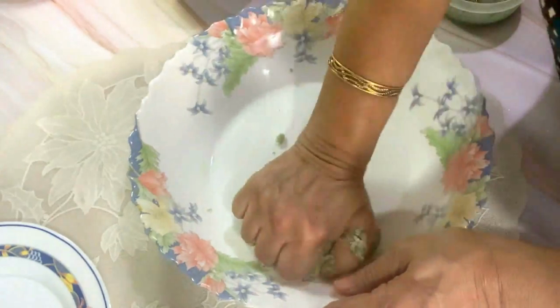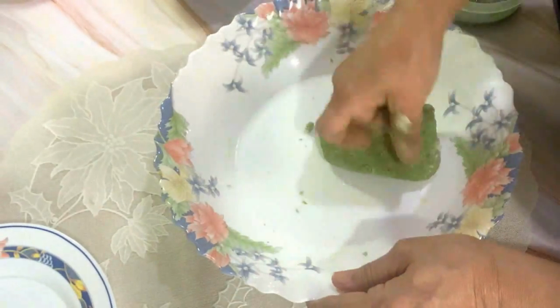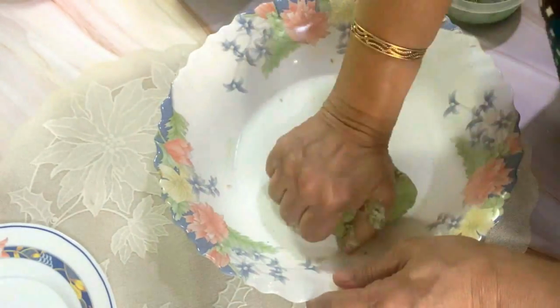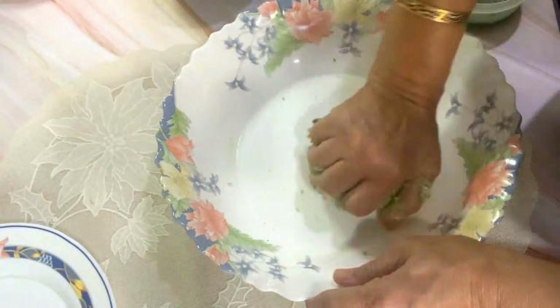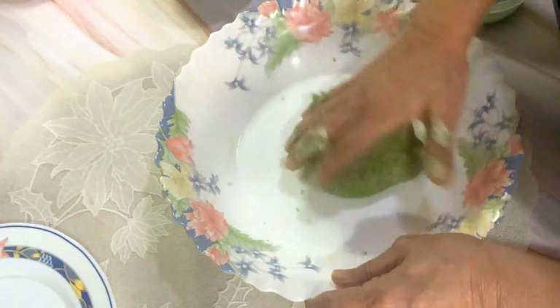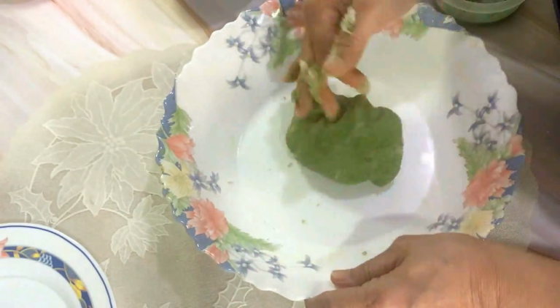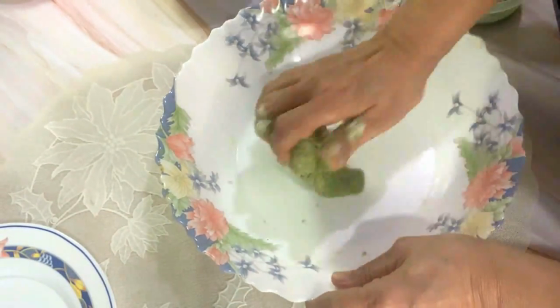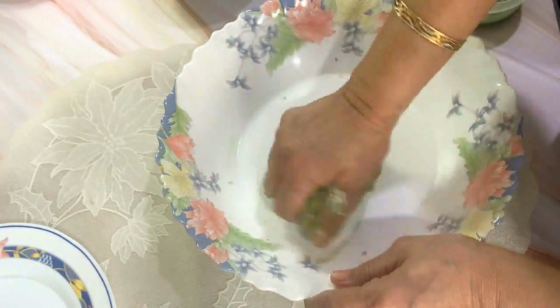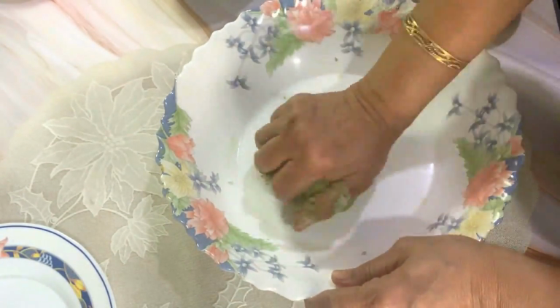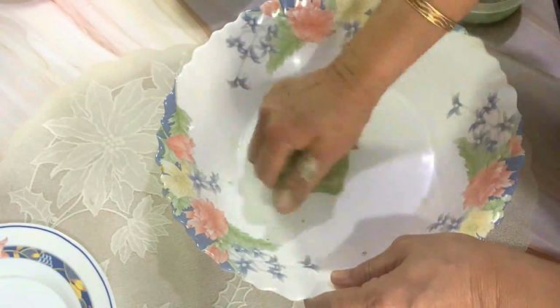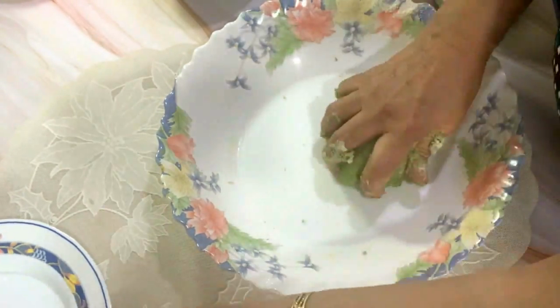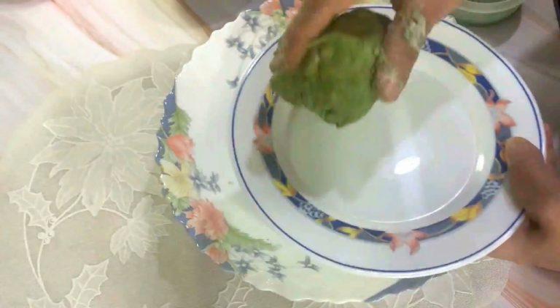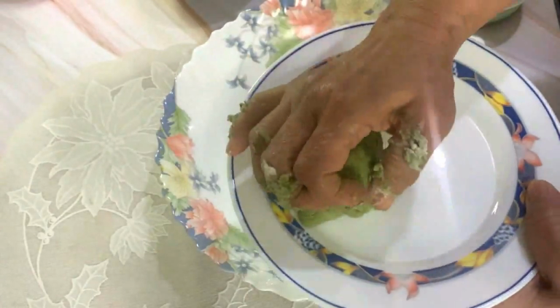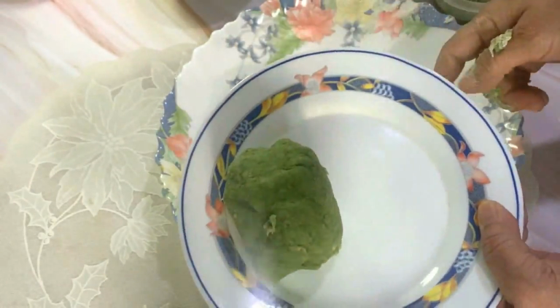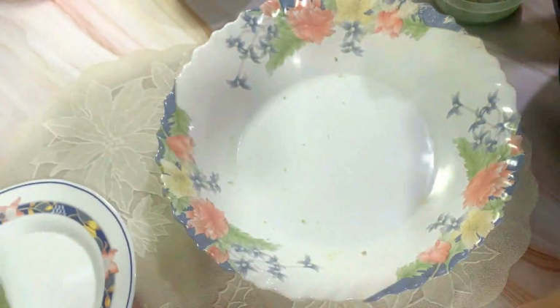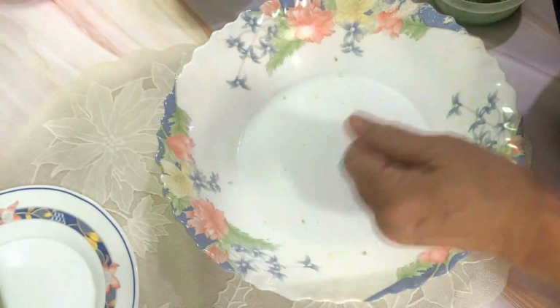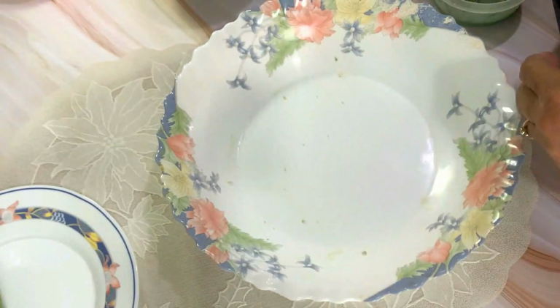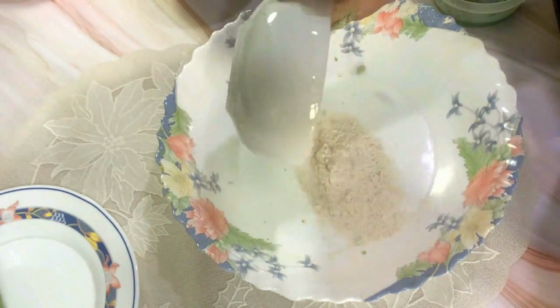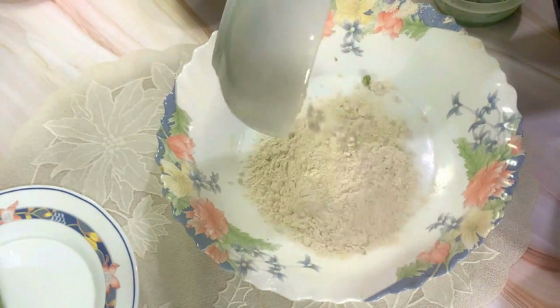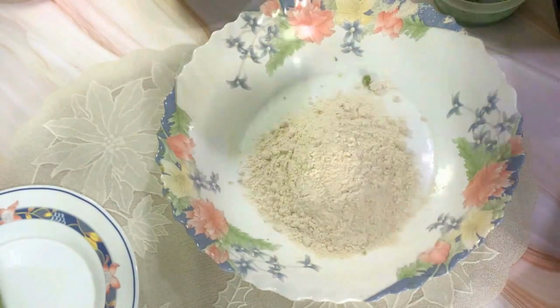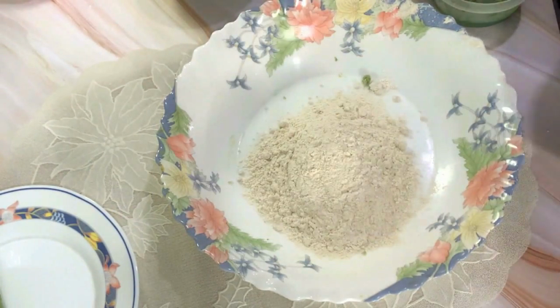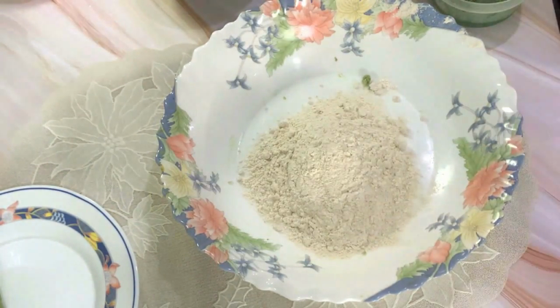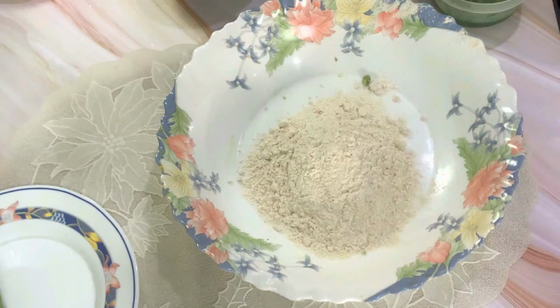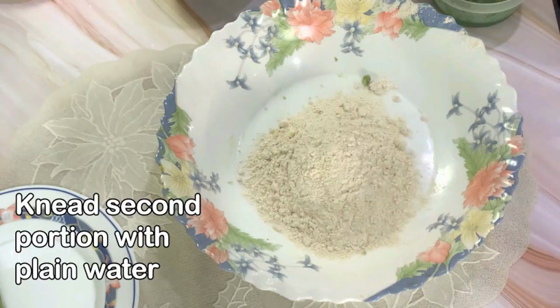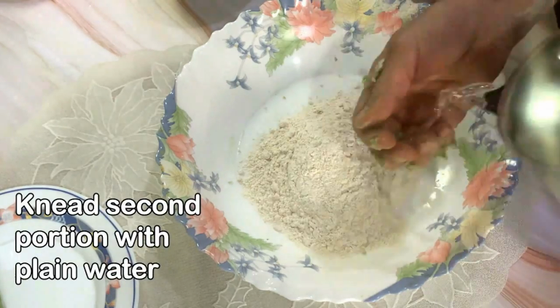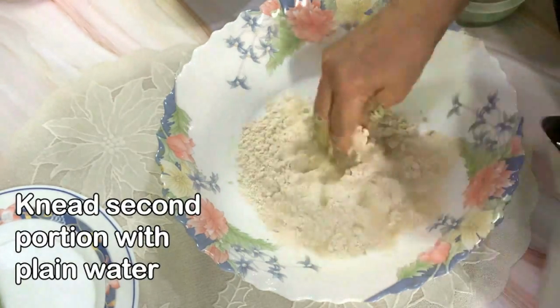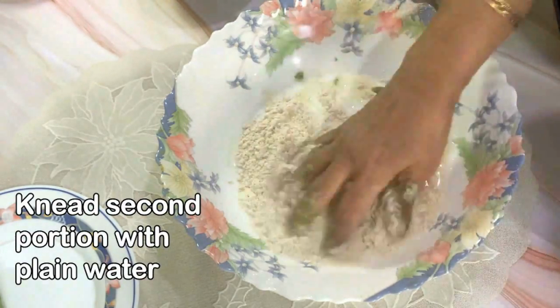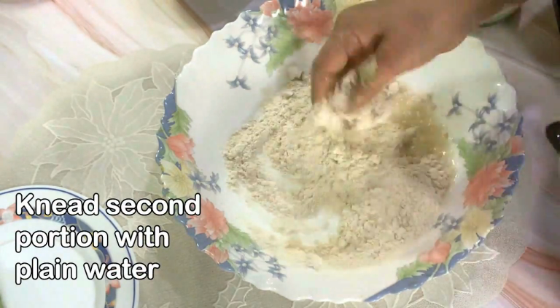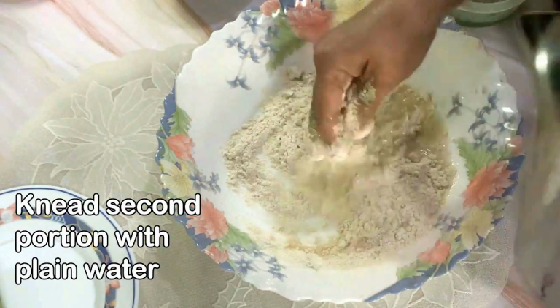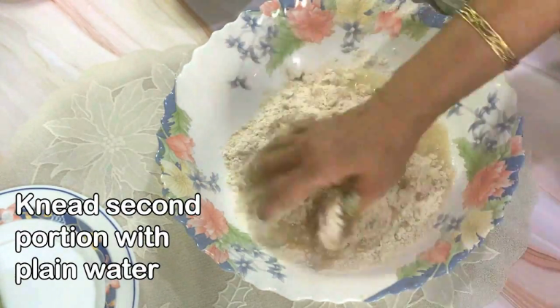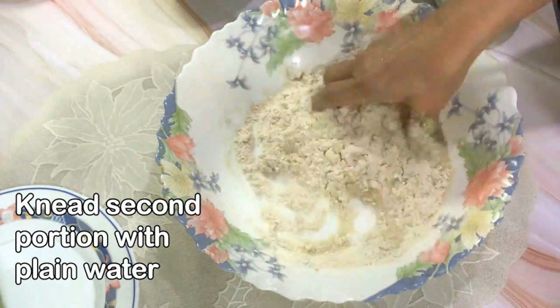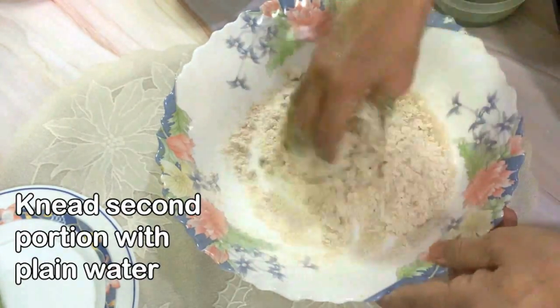Now the green dough is done — set it aside on a plate. Take the second portion and knead it just with plain water; this is for the white colored puris.